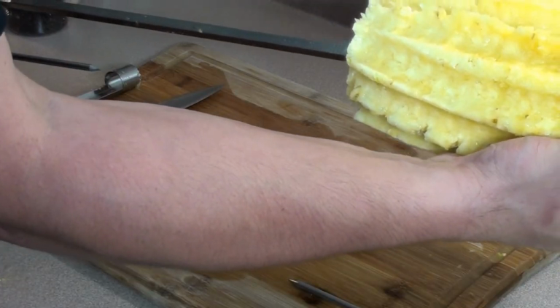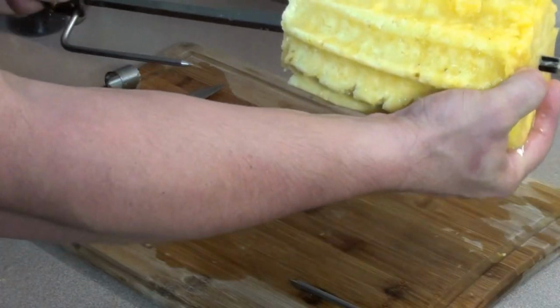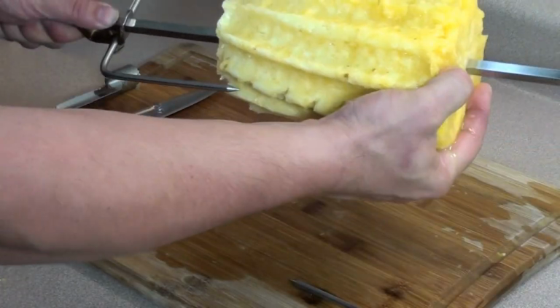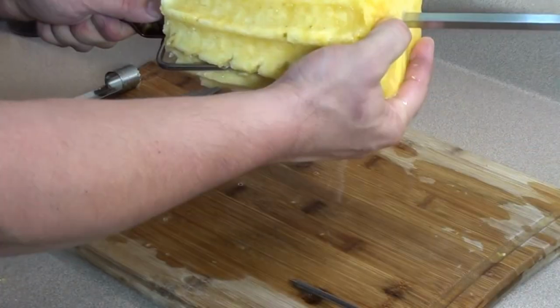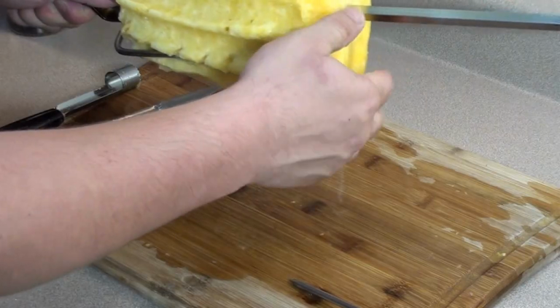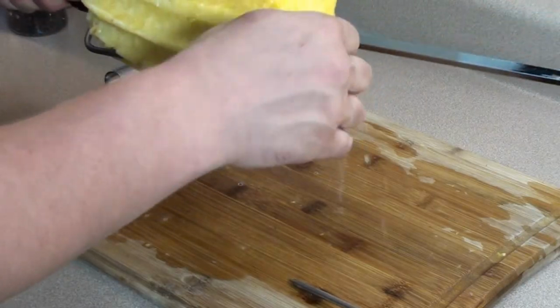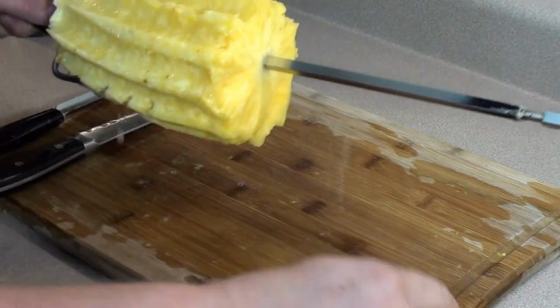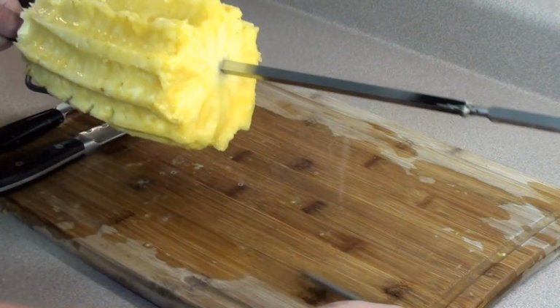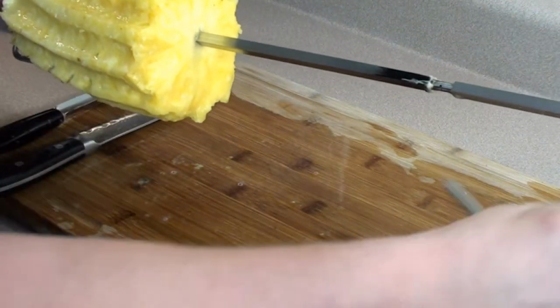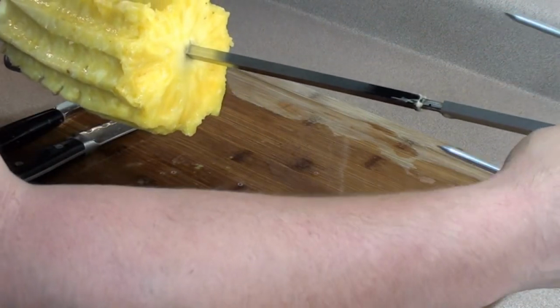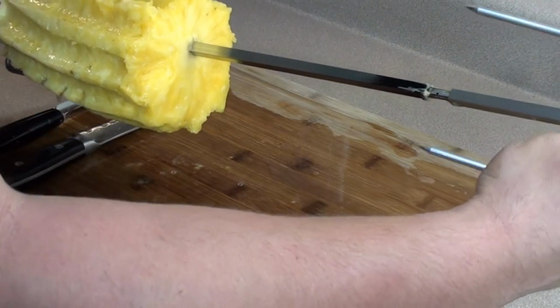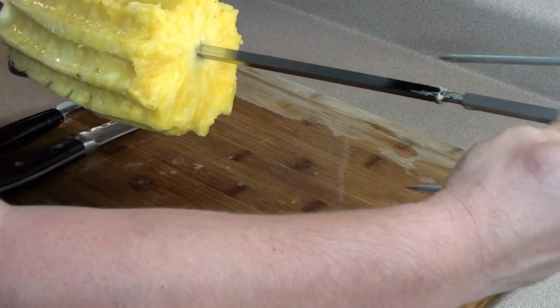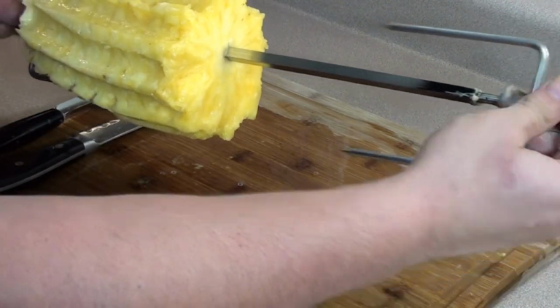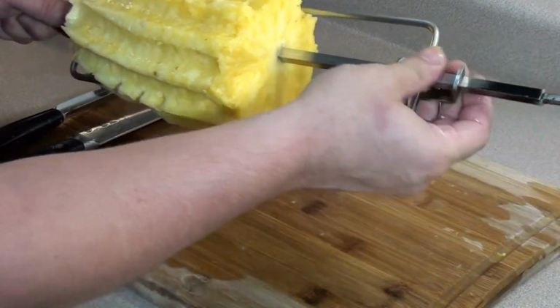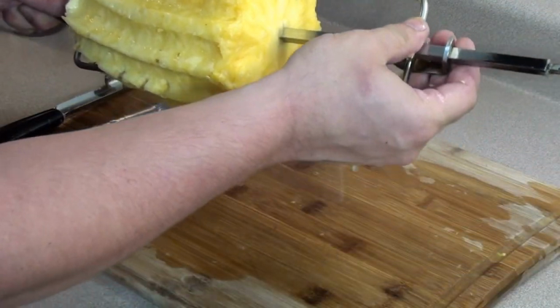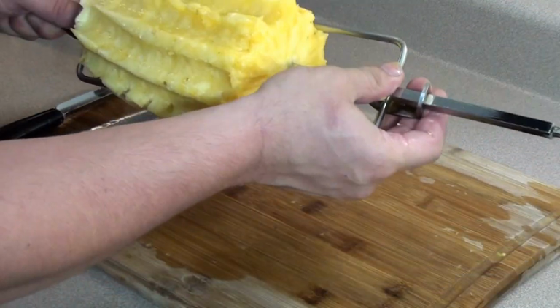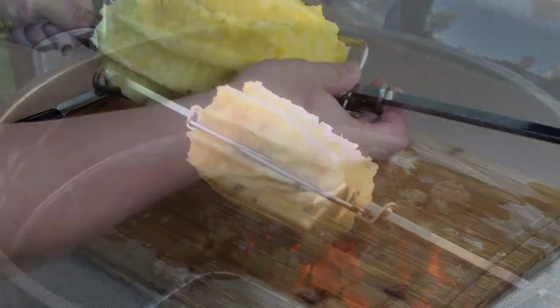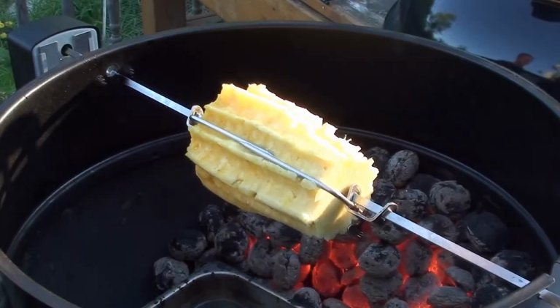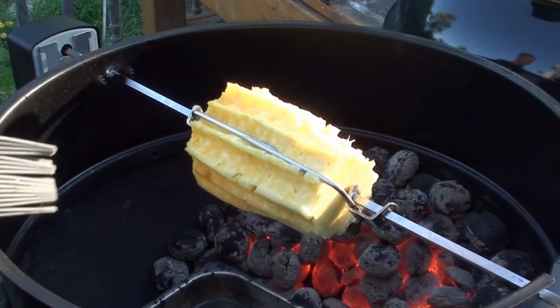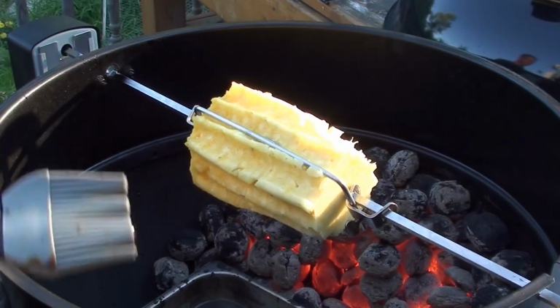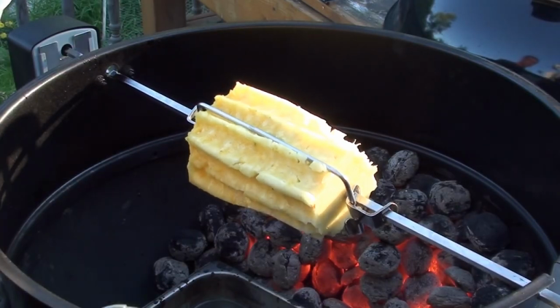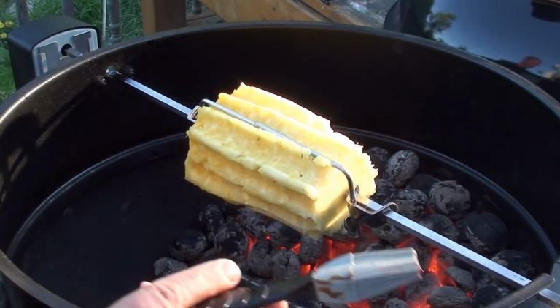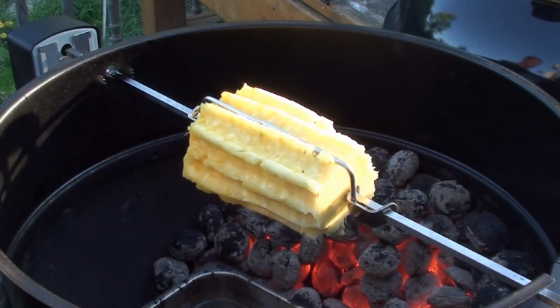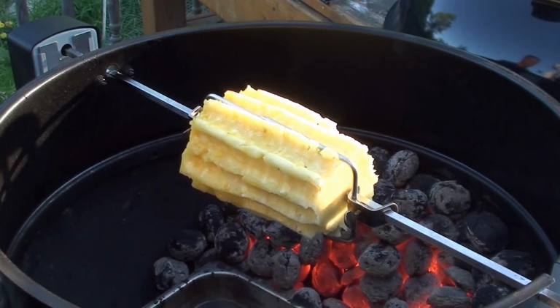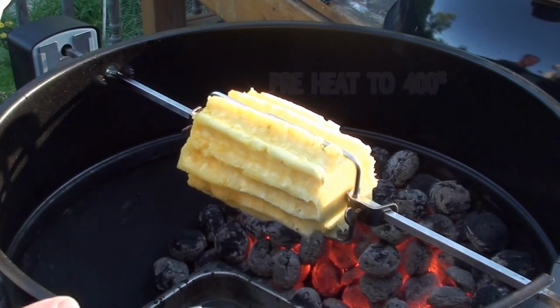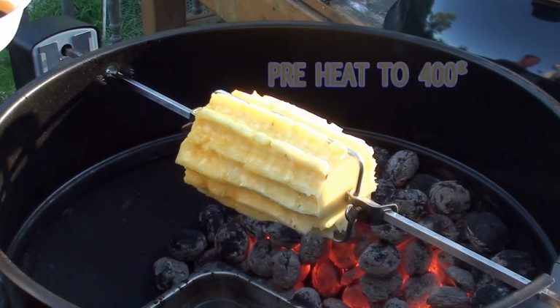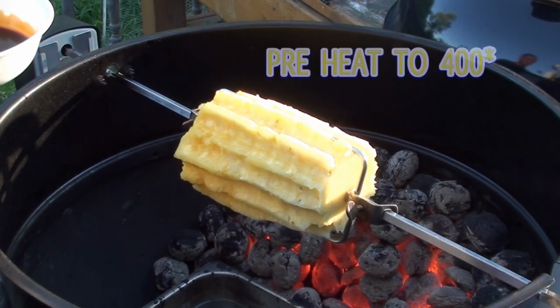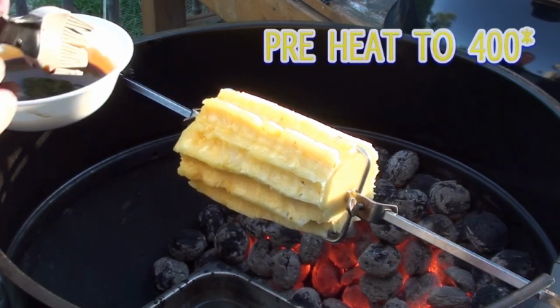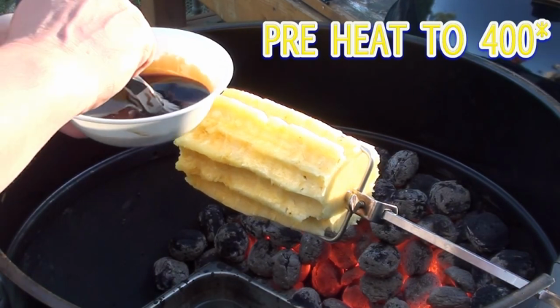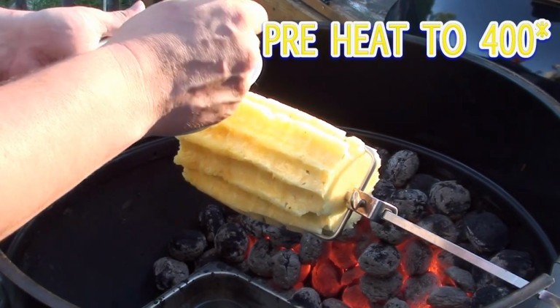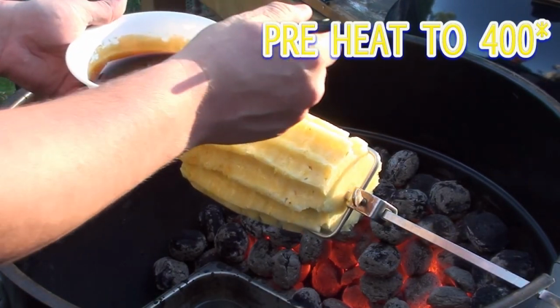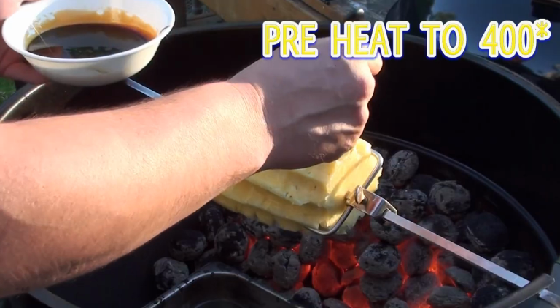Lock it in place and we'll go get it on the grill. To get the pineapple started, we're going to be using our Weber kettle with the rotisserie attachment.